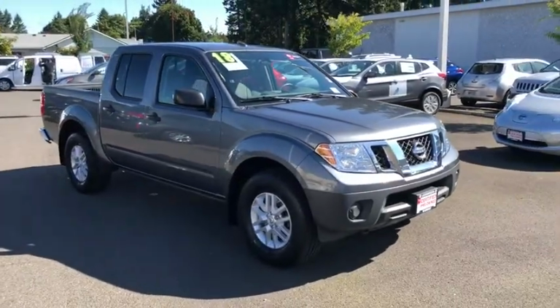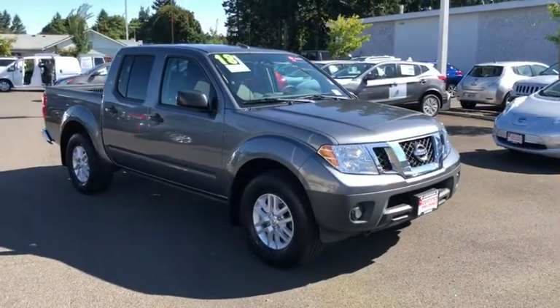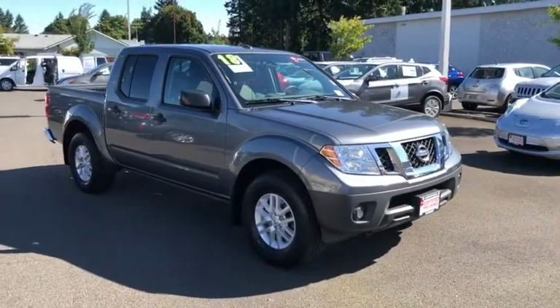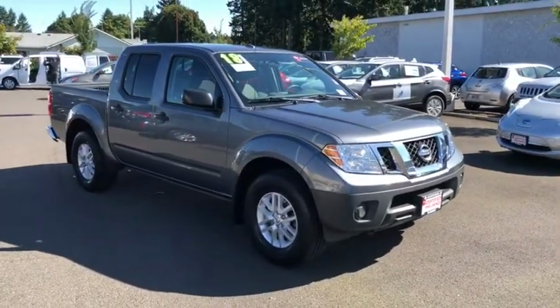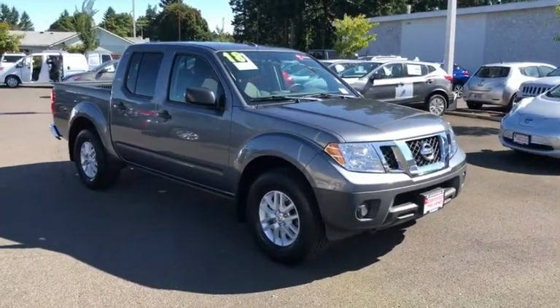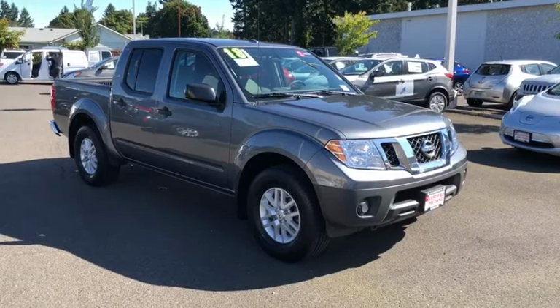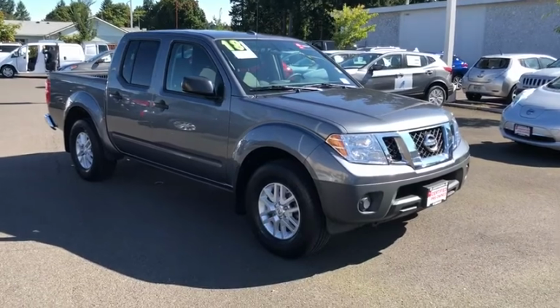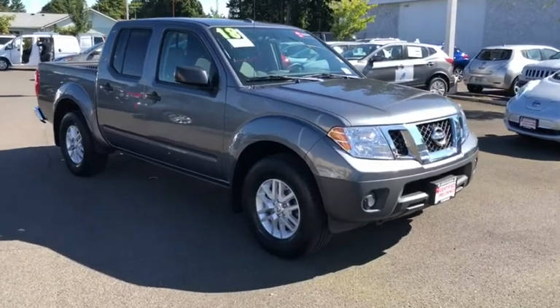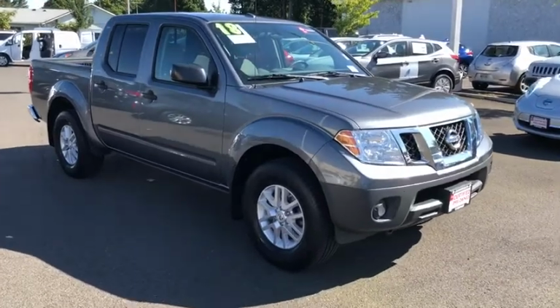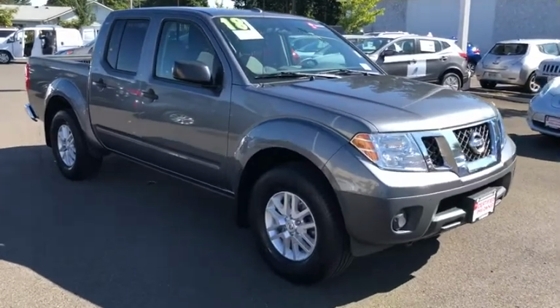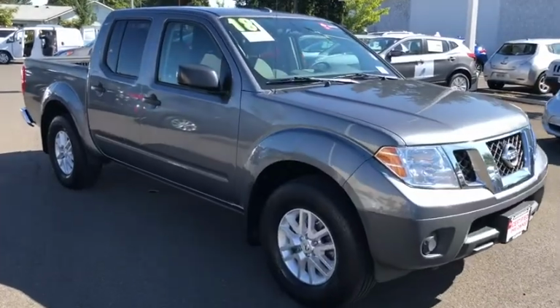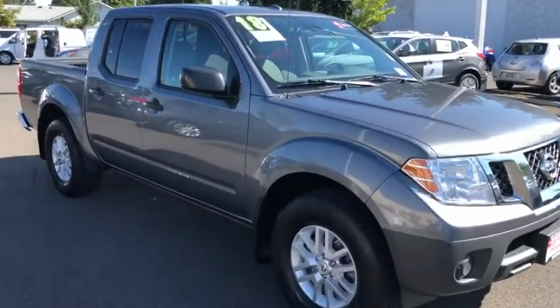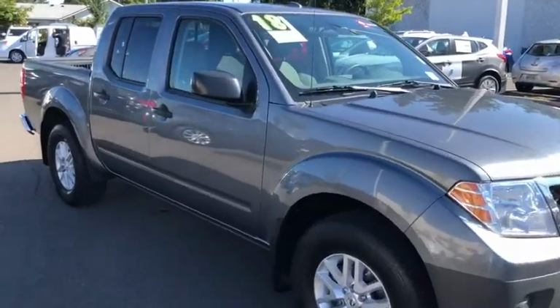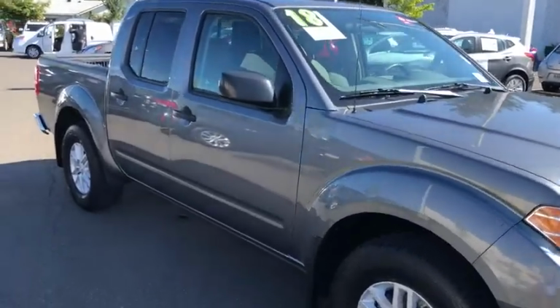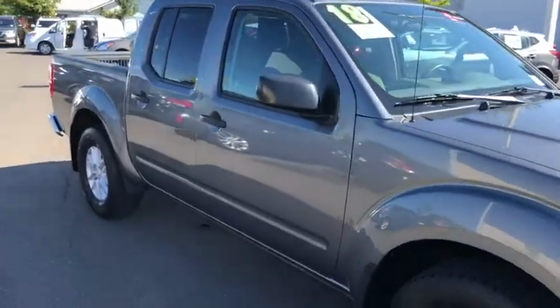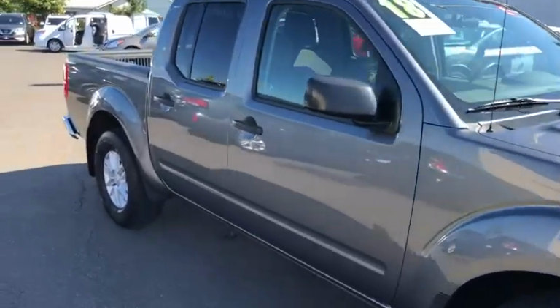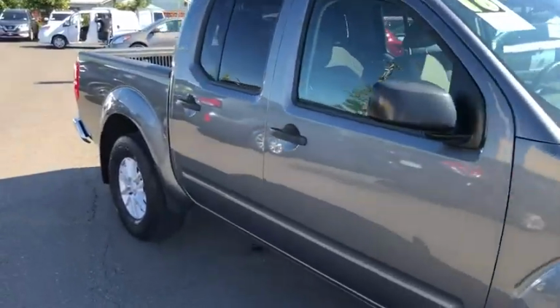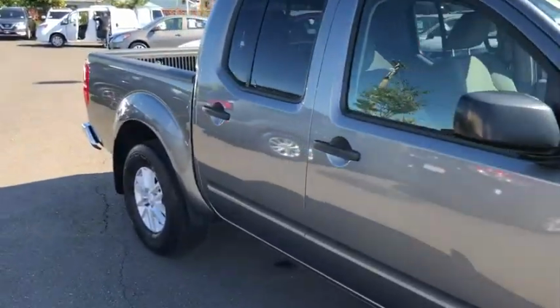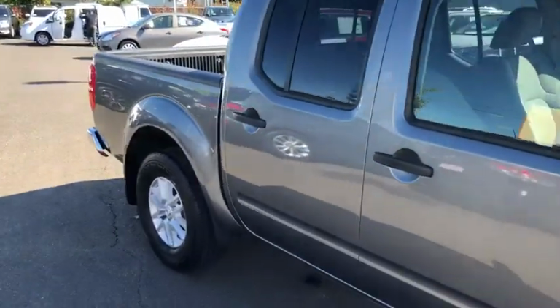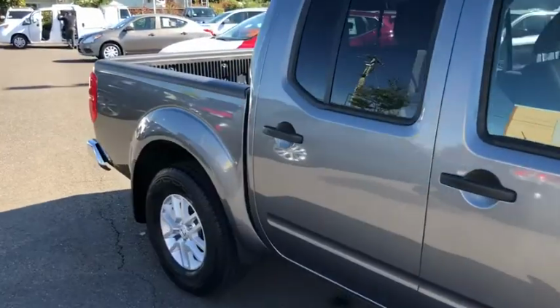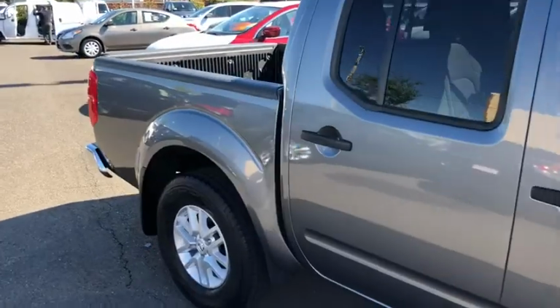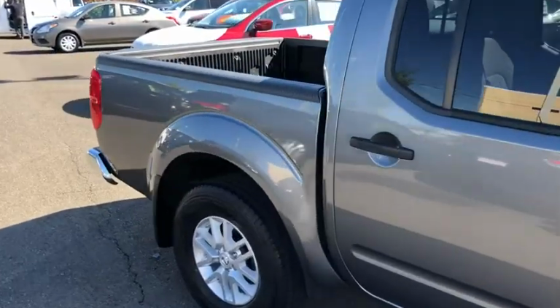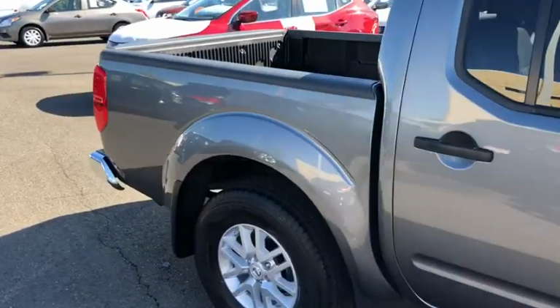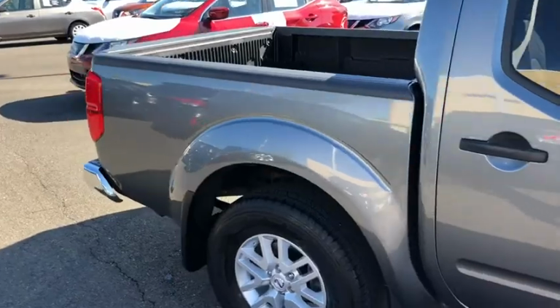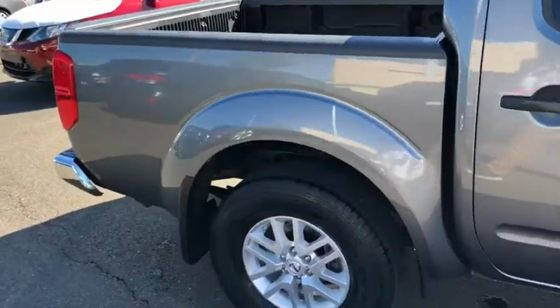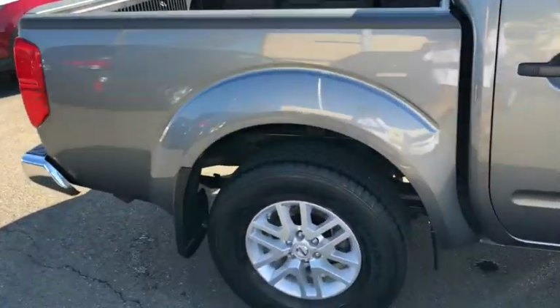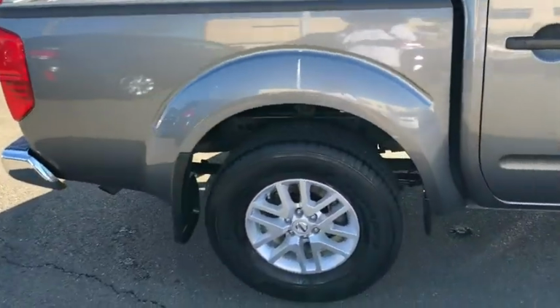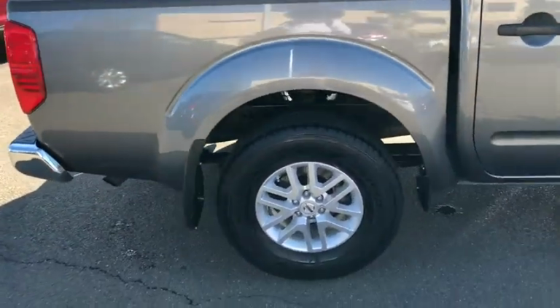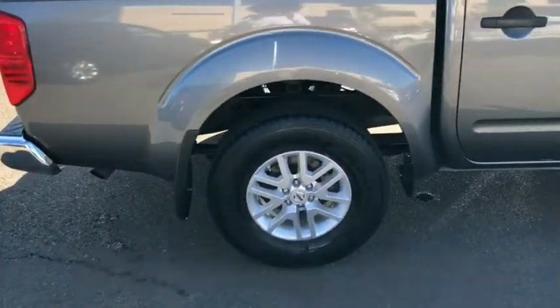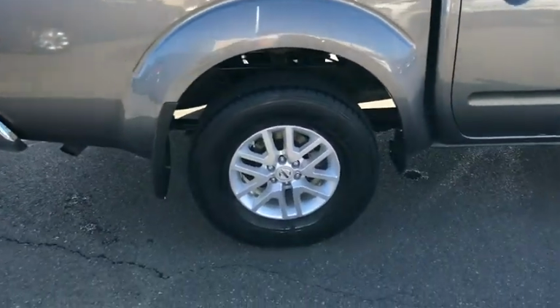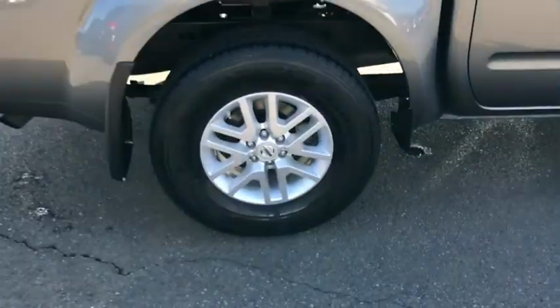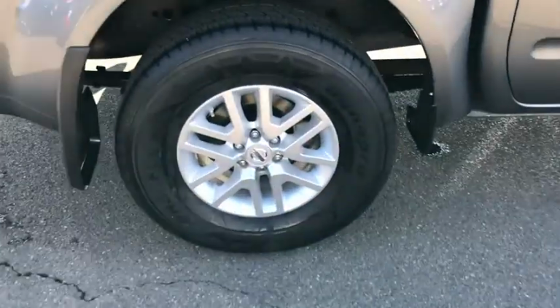The Frontier's interior comforts include cab versatility, under-seat storage, and seating for five. This vehicle has less than 40,000 miles.